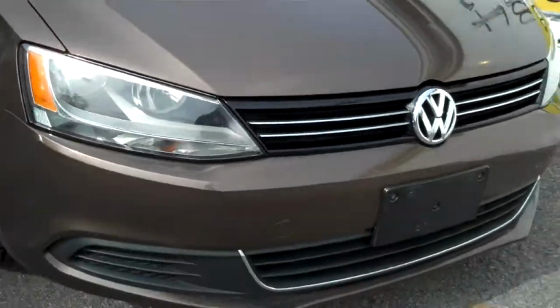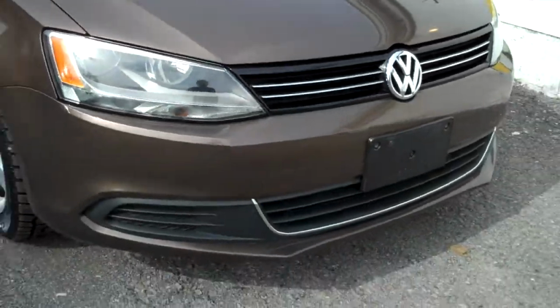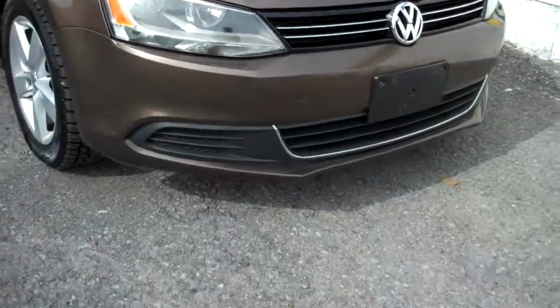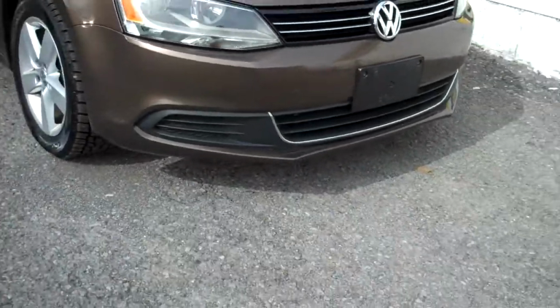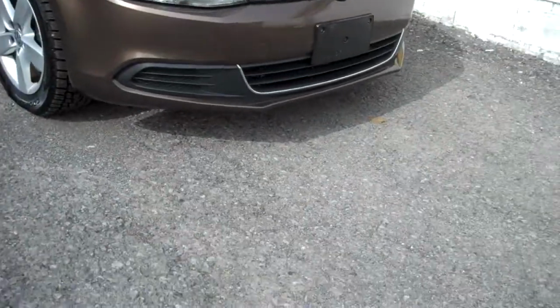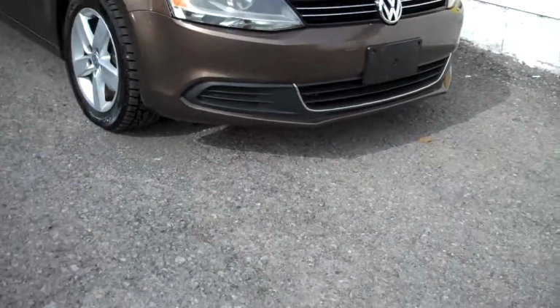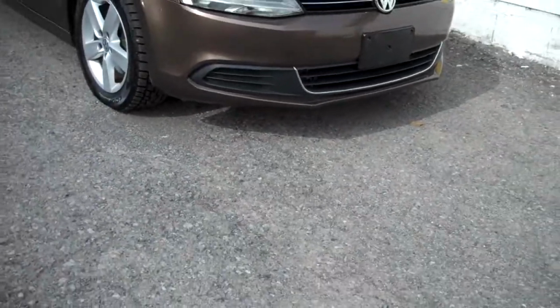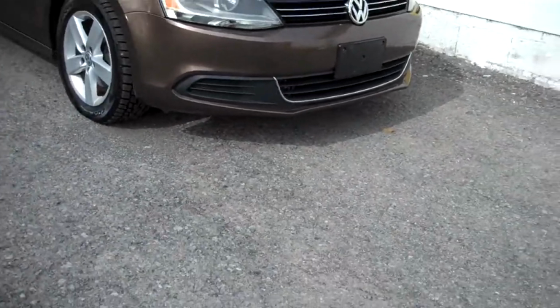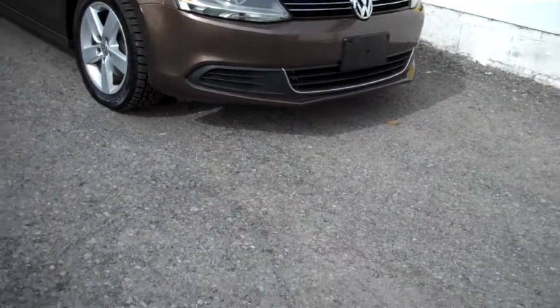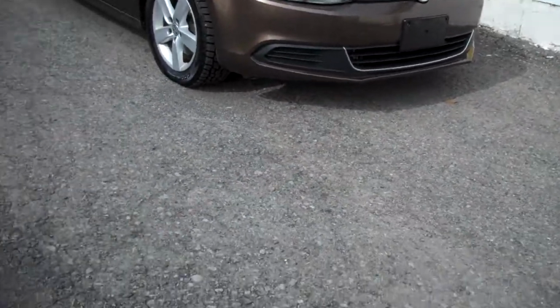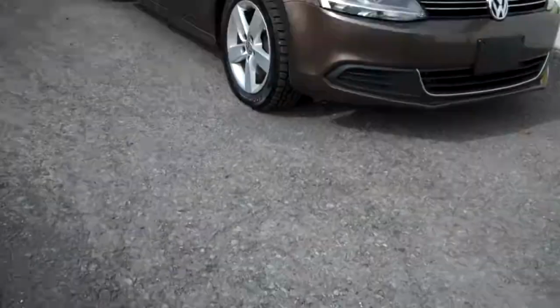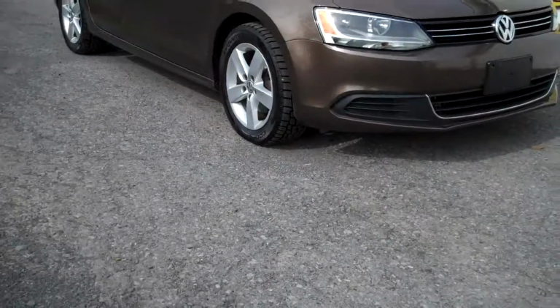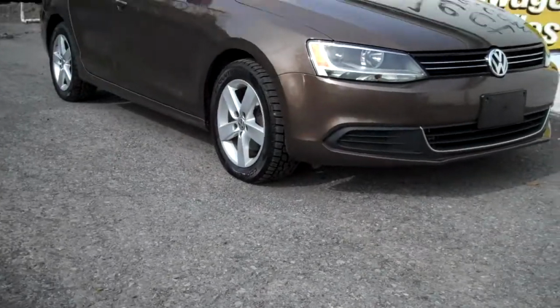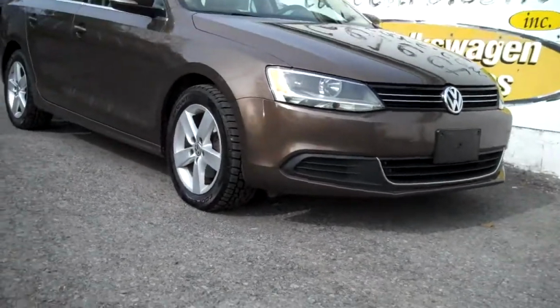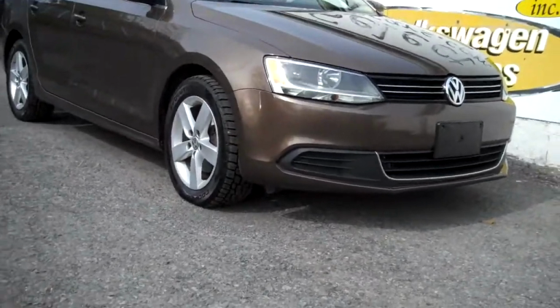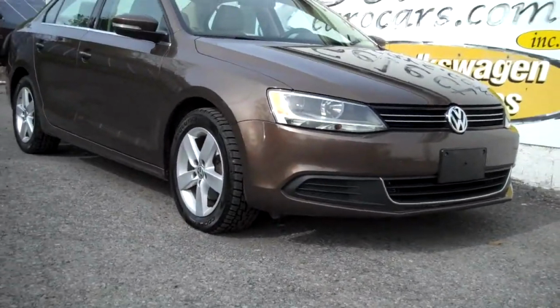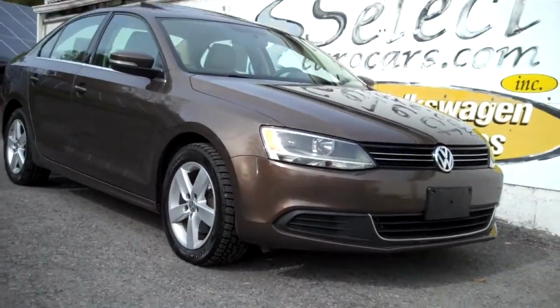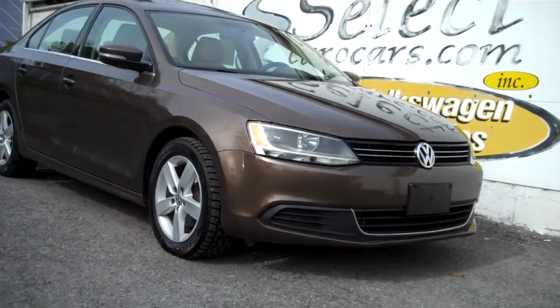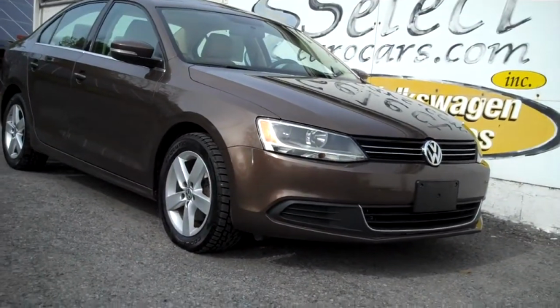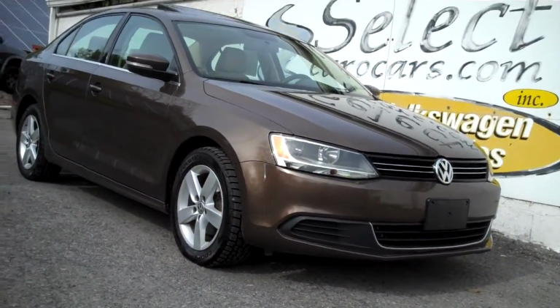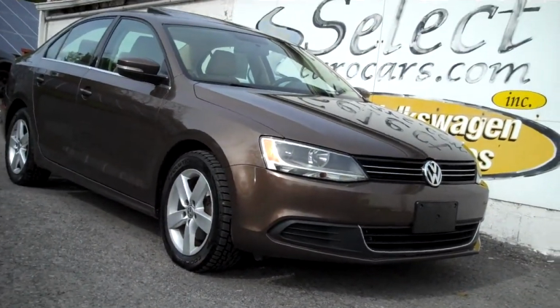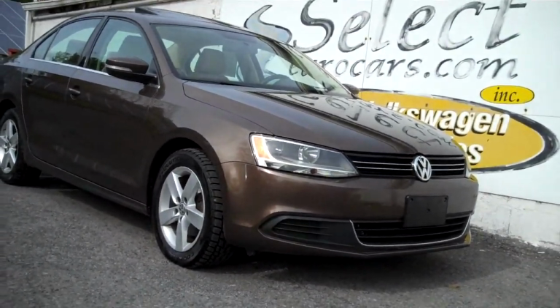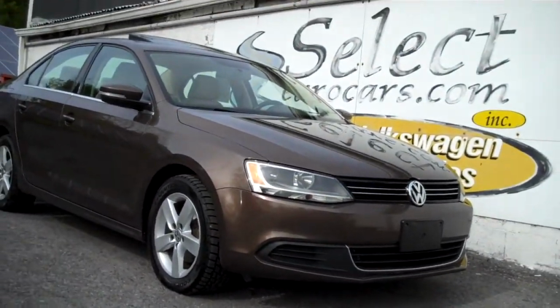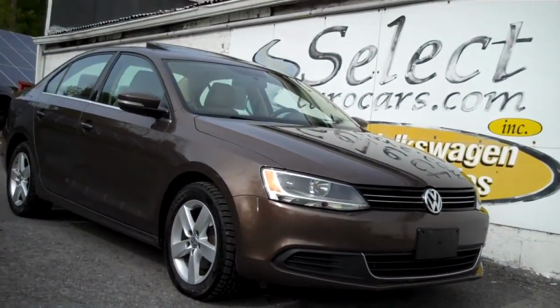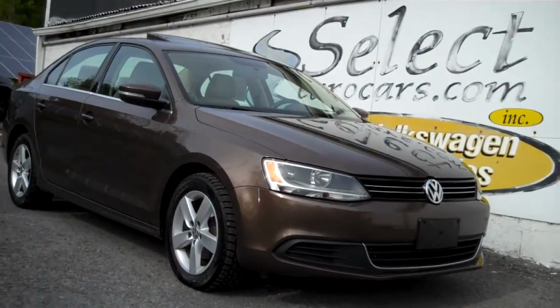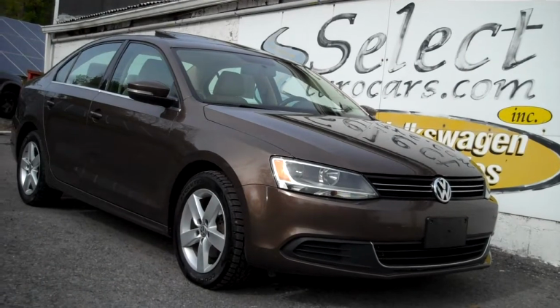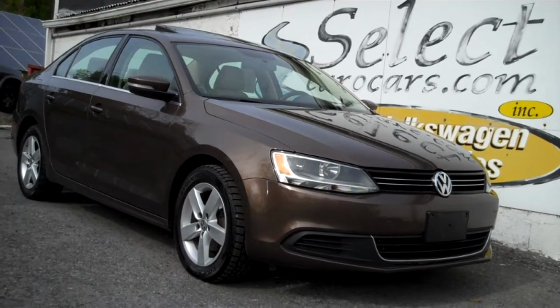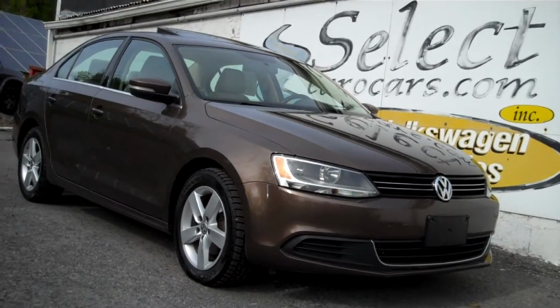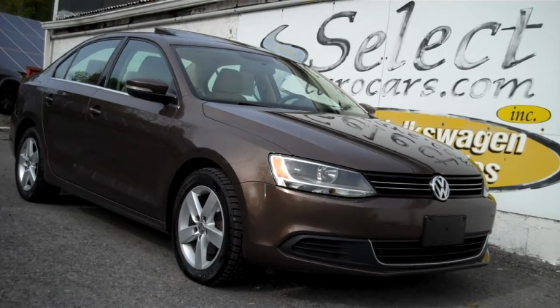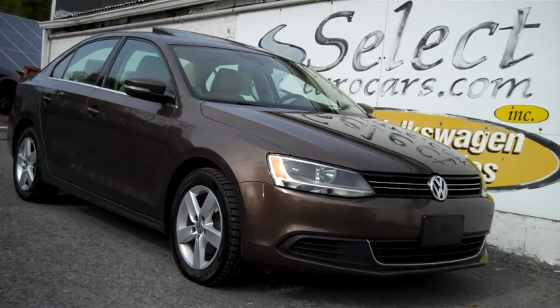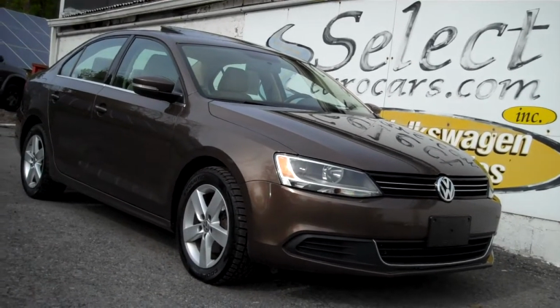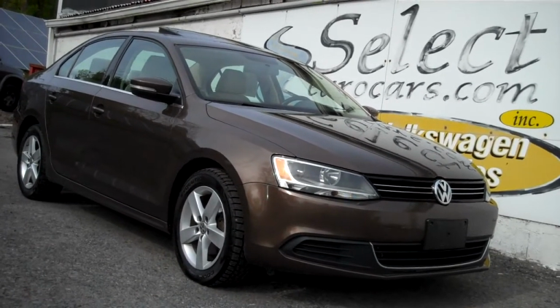We have available, and we strongly recommend, the Liberty Extended Service Contract. It can protect you for an additional five years or an additional 75,000 miles, good nationwide. You can read about it on our website, selectyourcars.com, or we'll tell you more here.